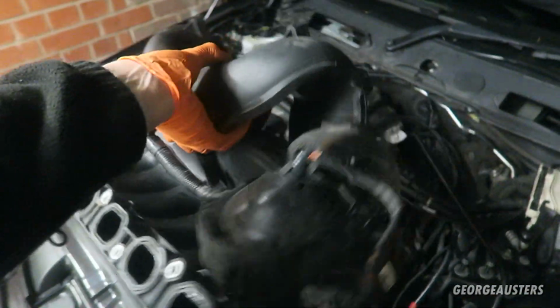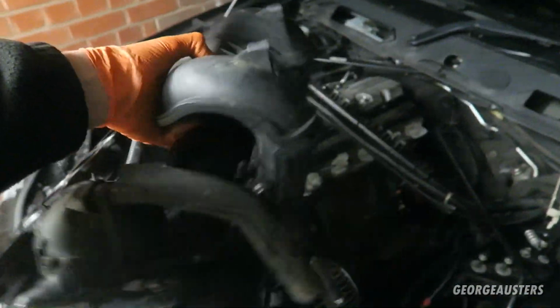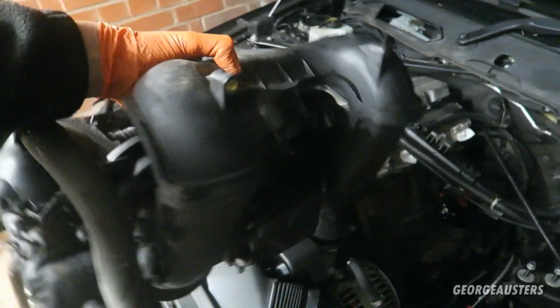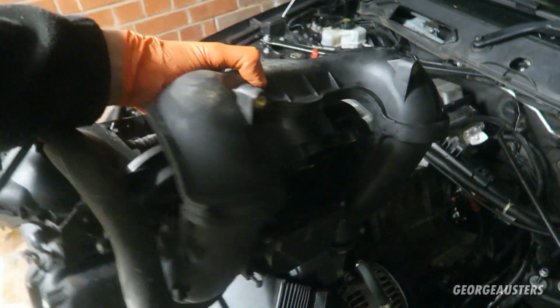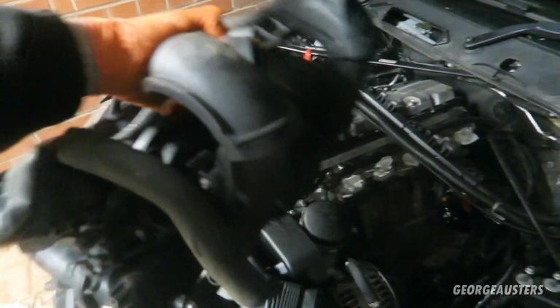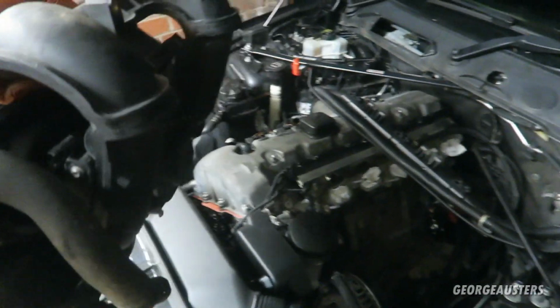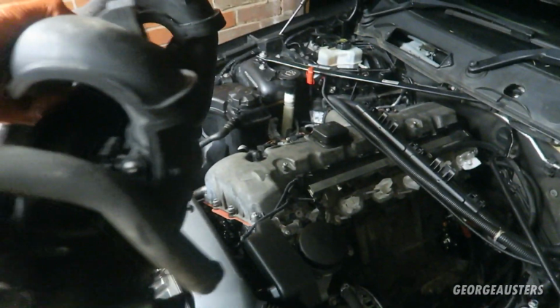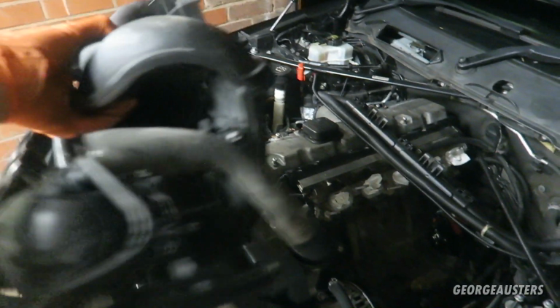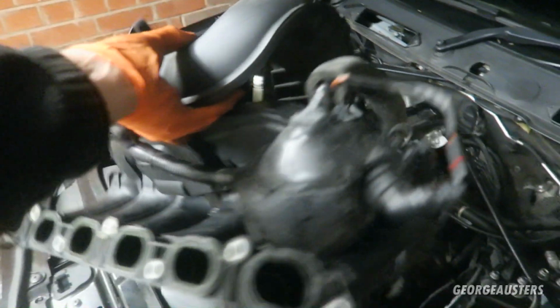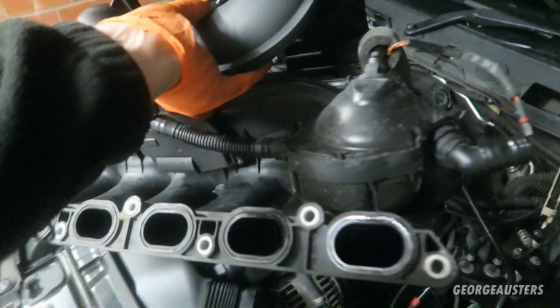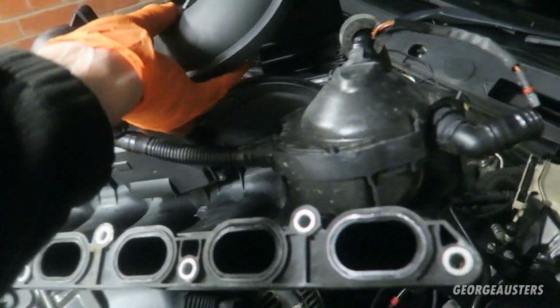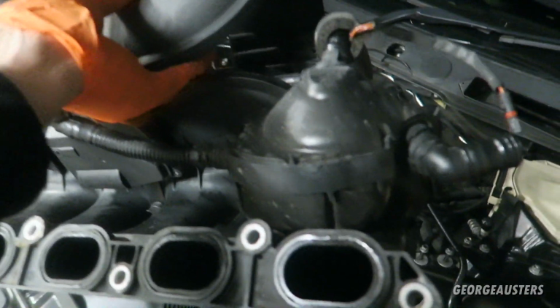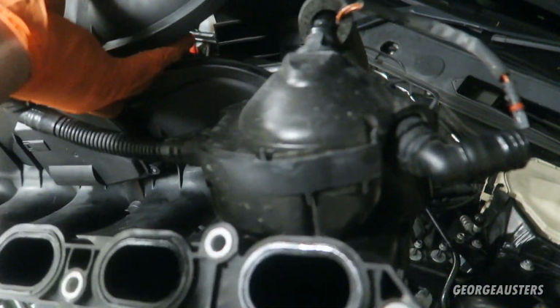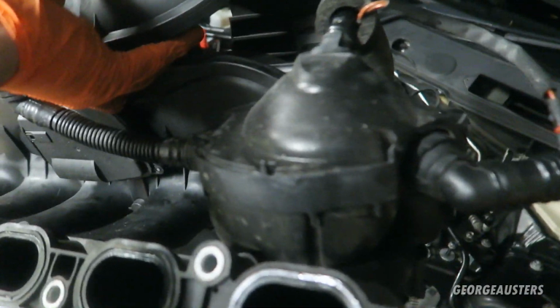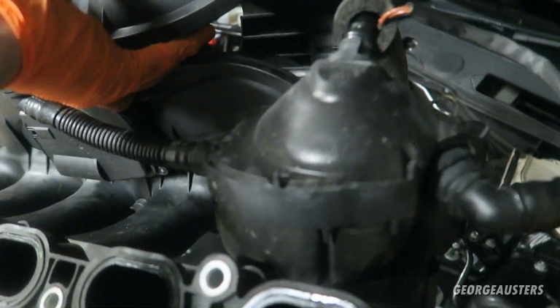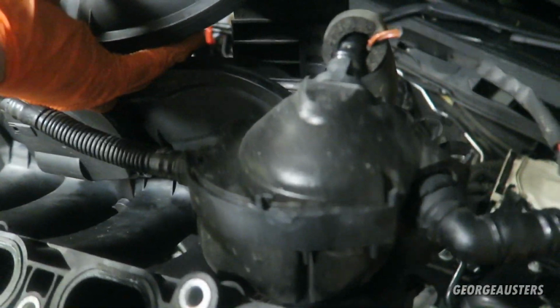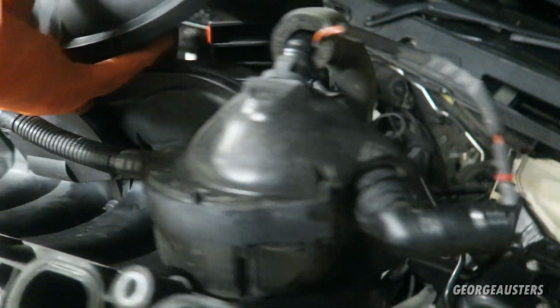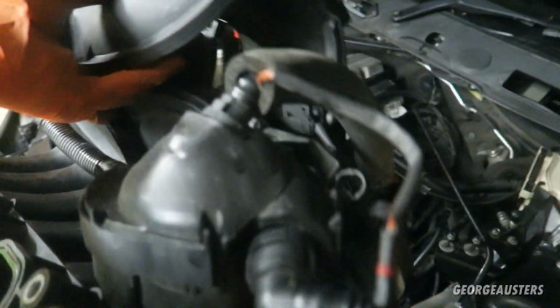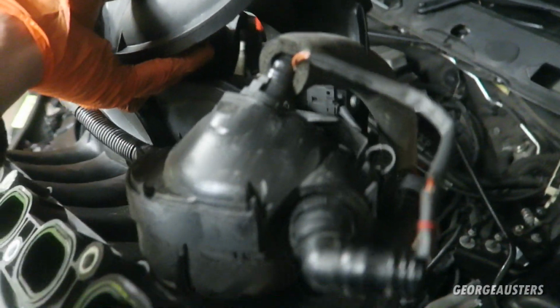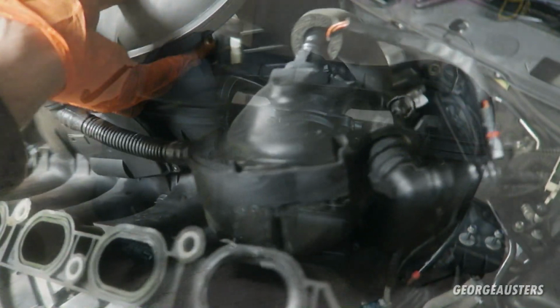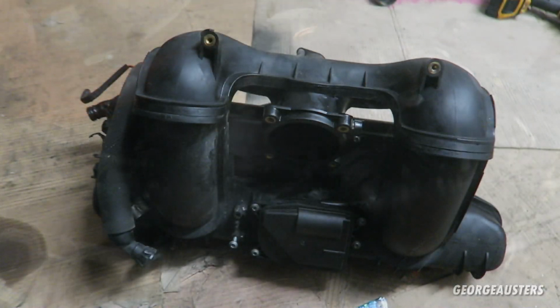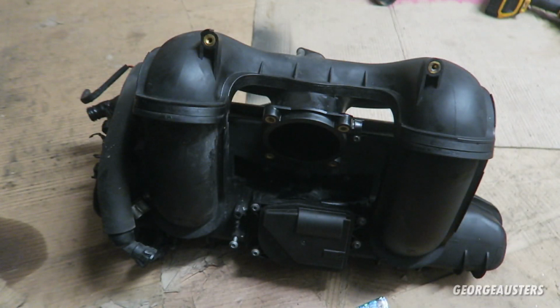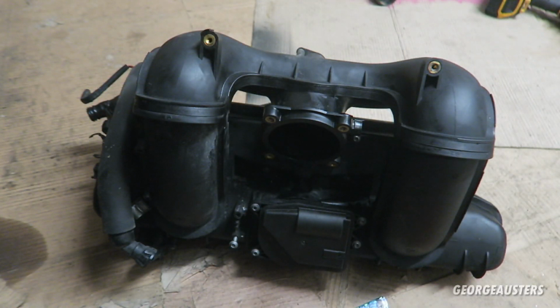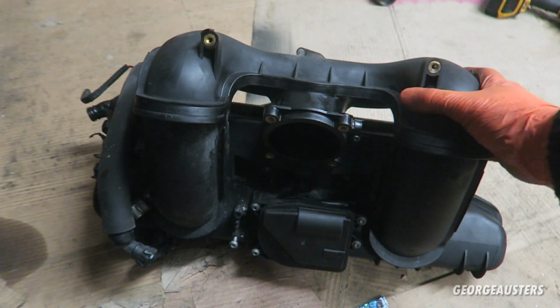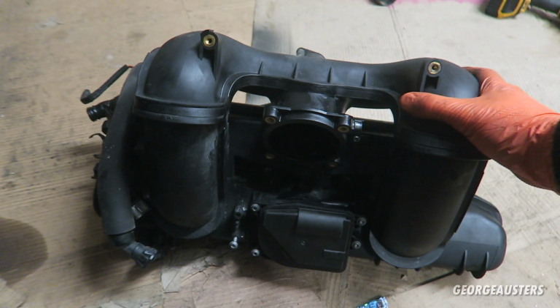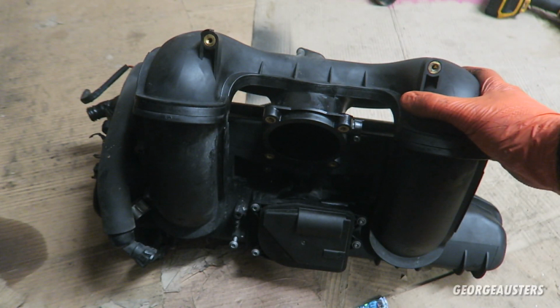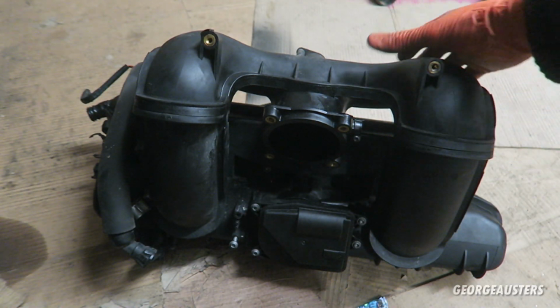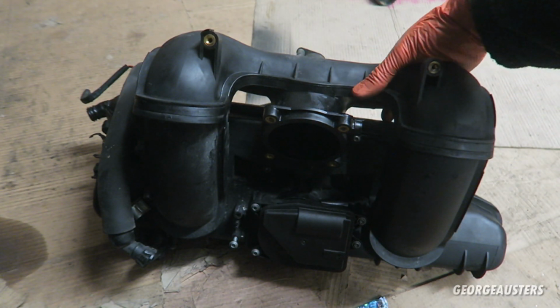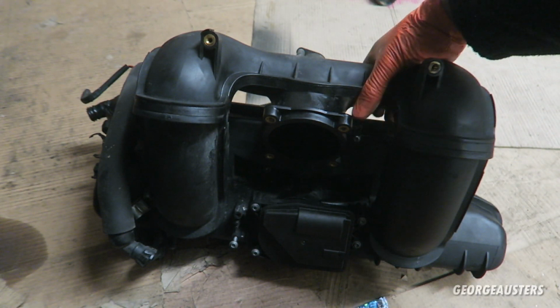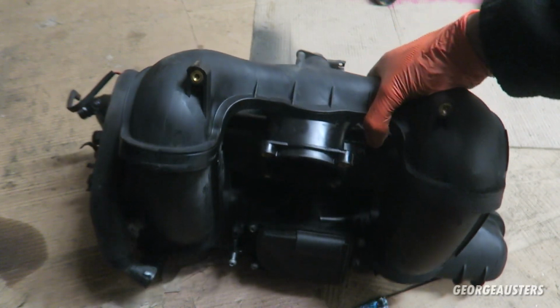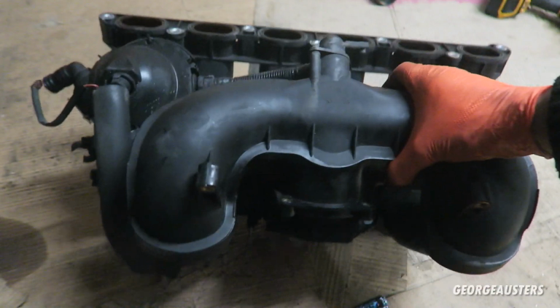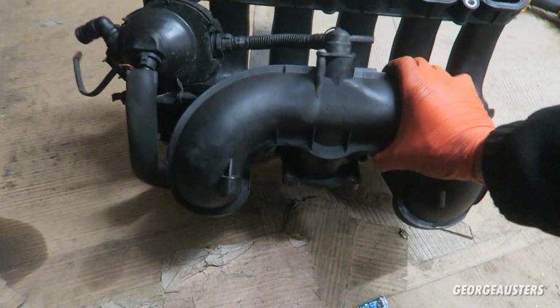As you can see we now have the intake manifold fully removed from the engine, so now we can go ahead and start removing this crankcase ventilation system.